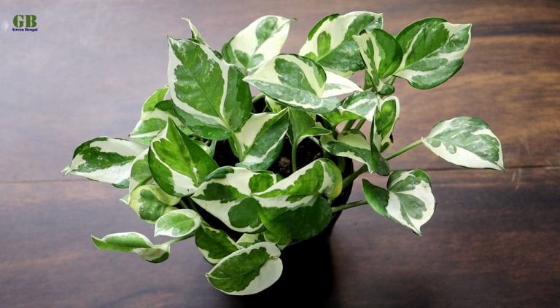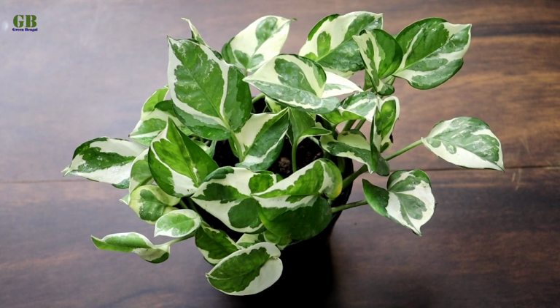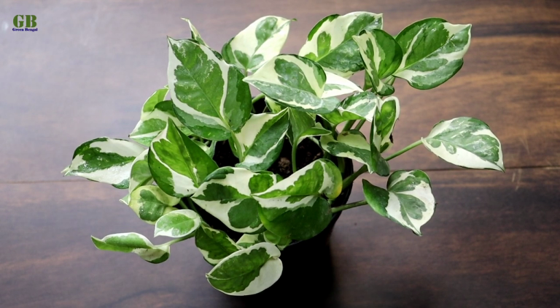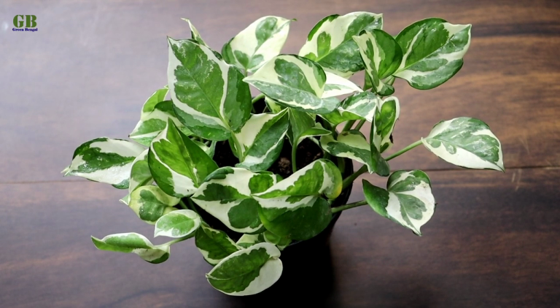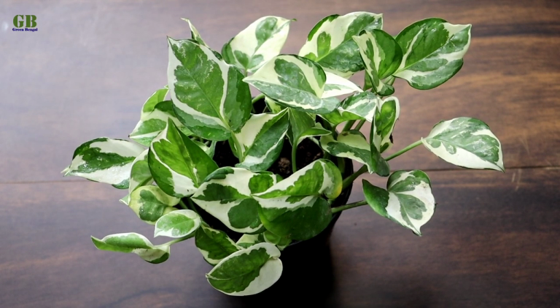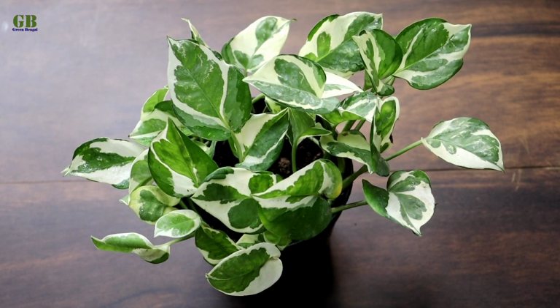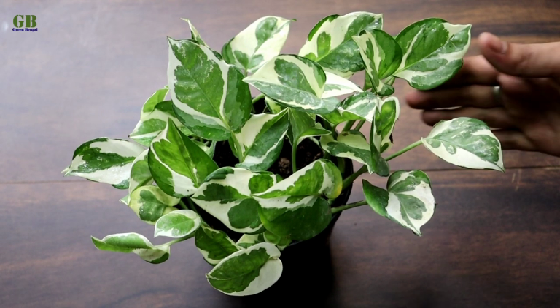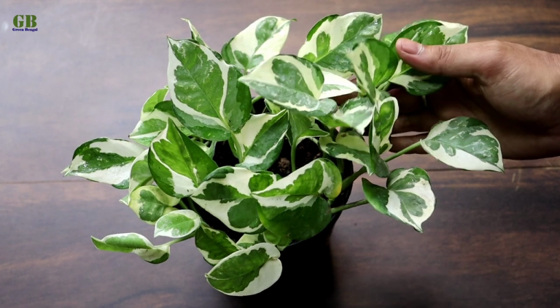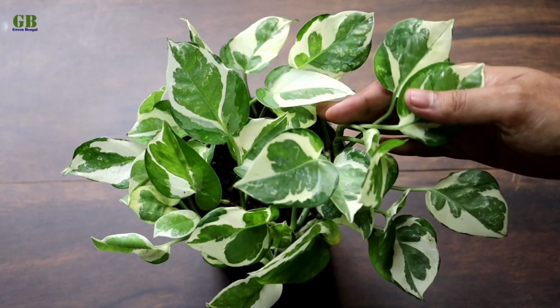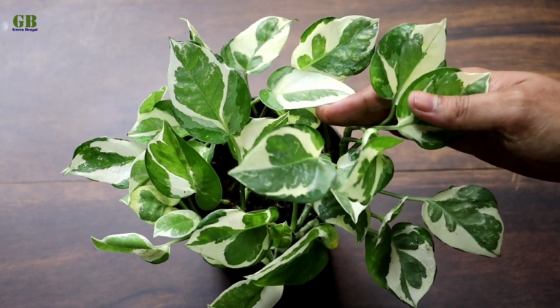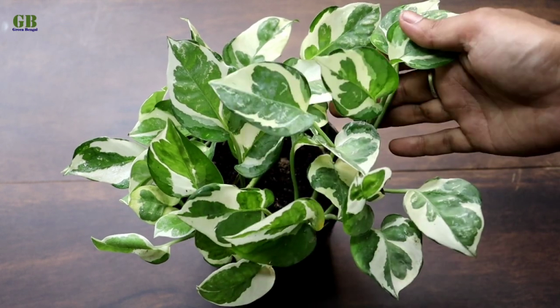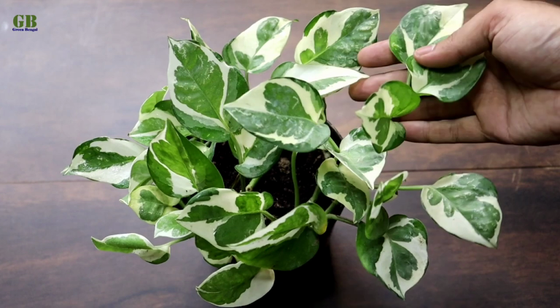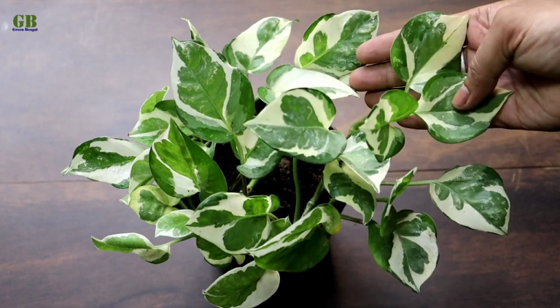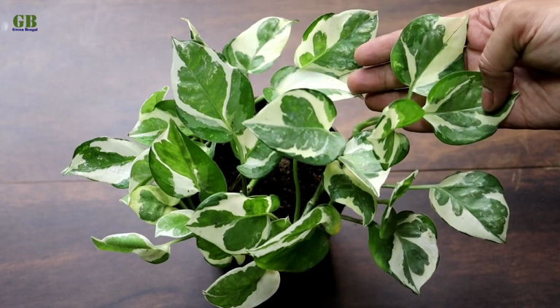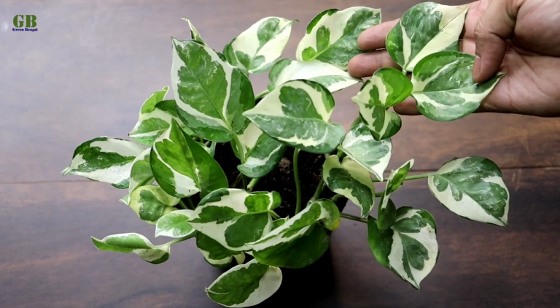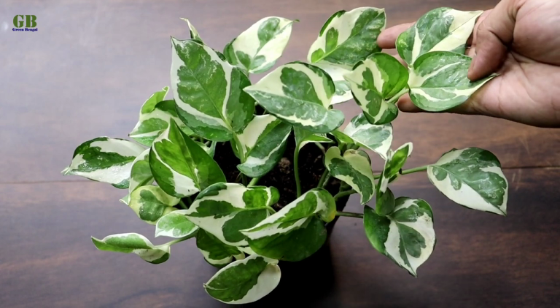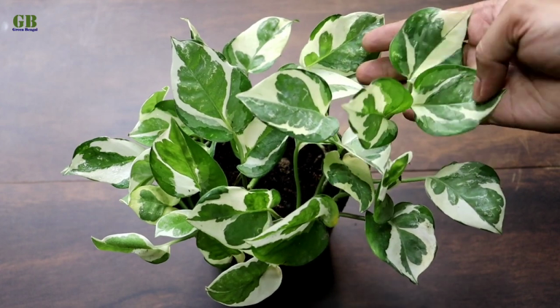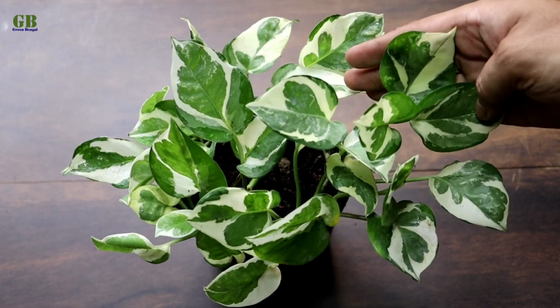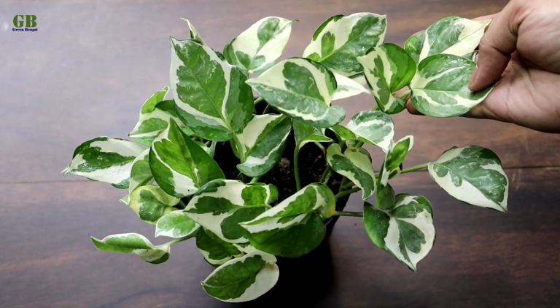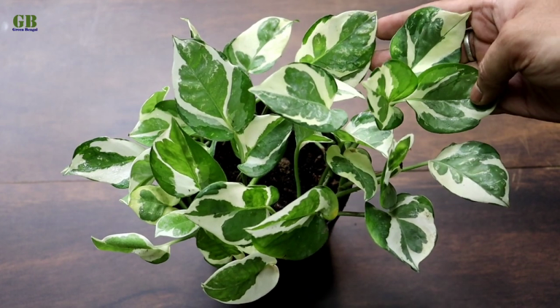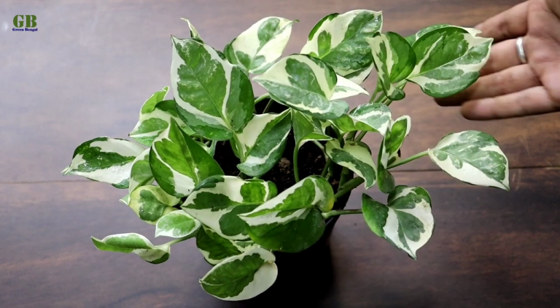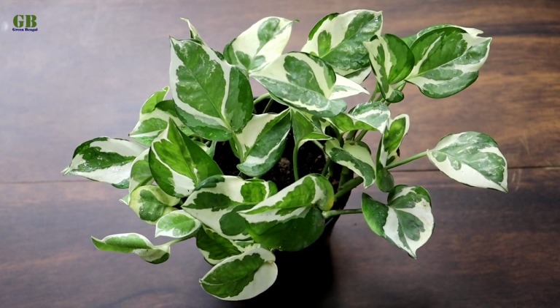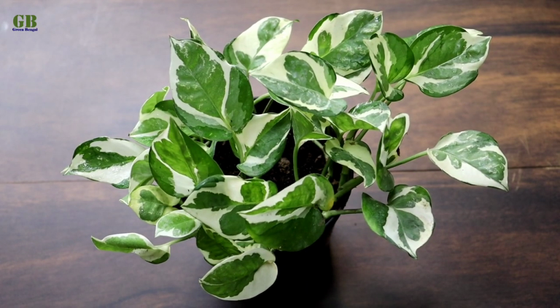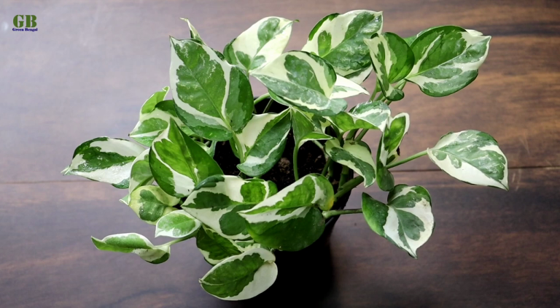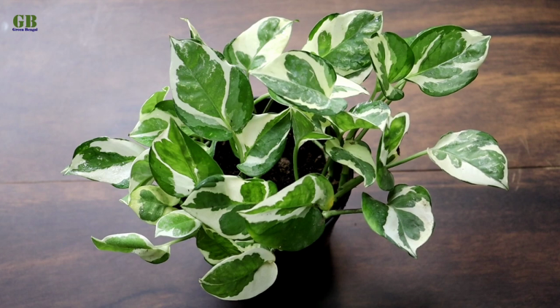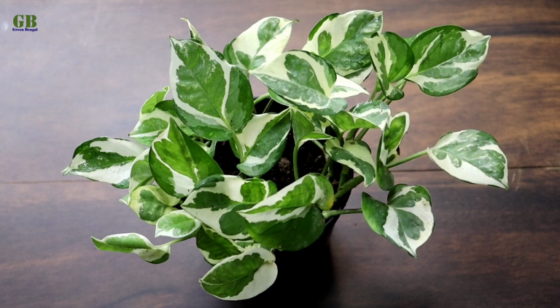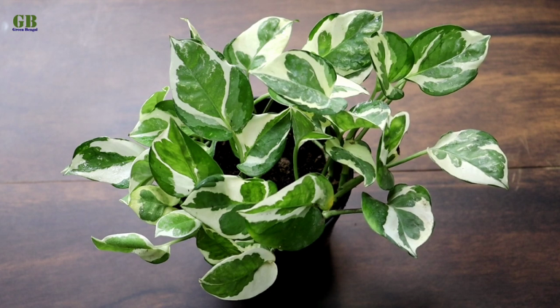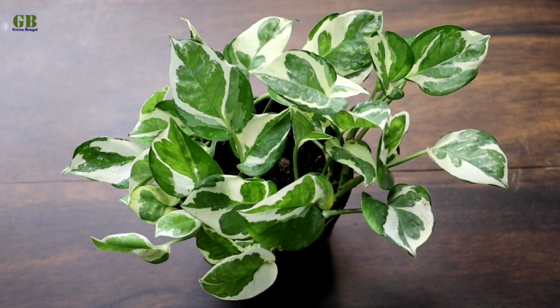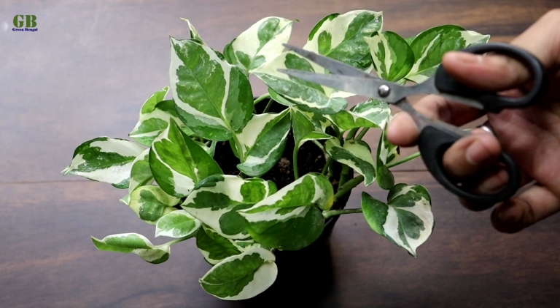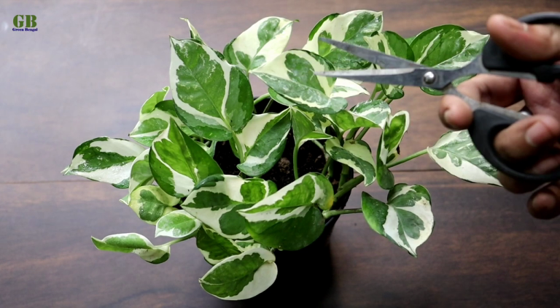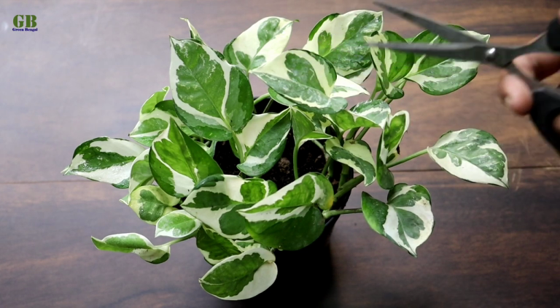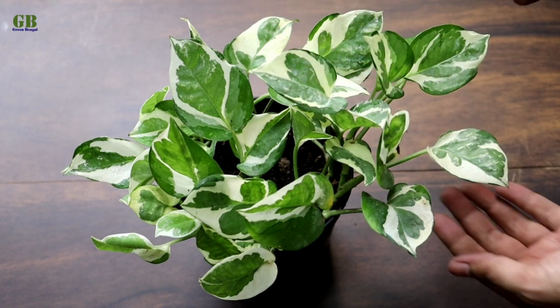Enjoy Pothos is one of the most beautiful pothos or money plant varieties. It has white and green variegation on its leaves. It is very easy to grow from cuttings.